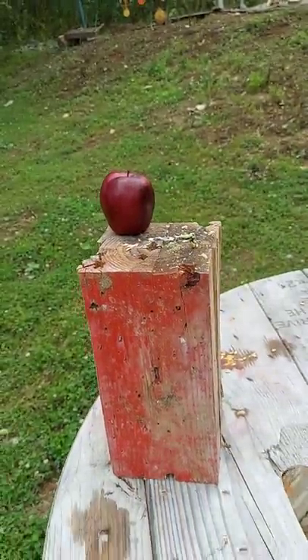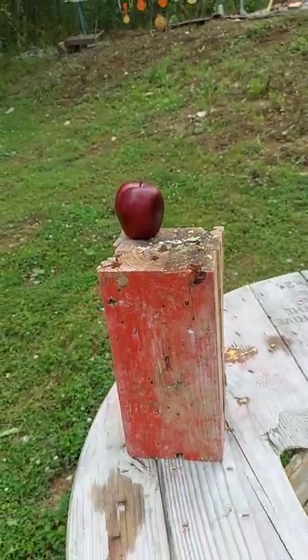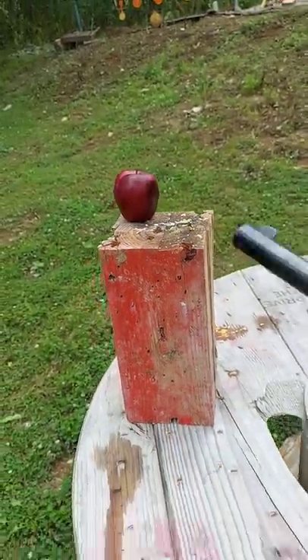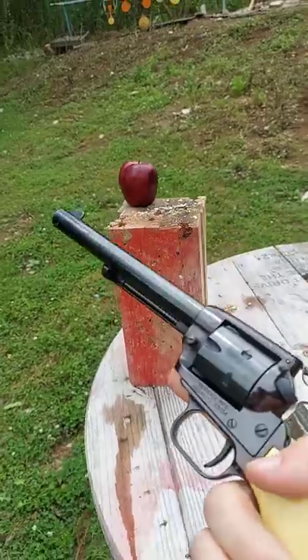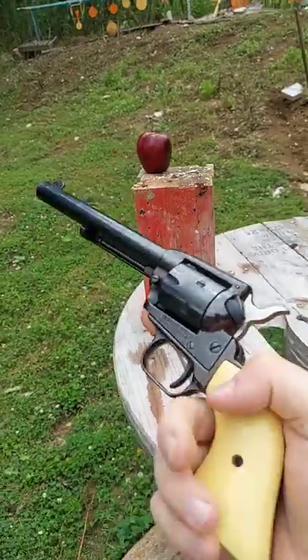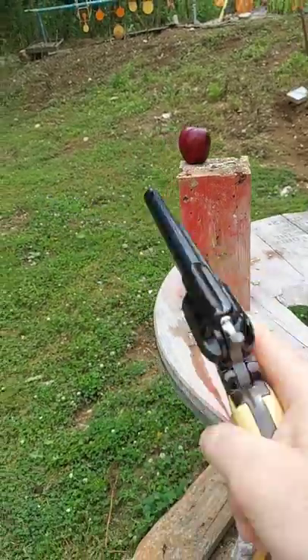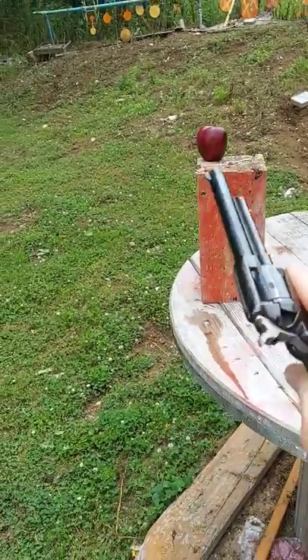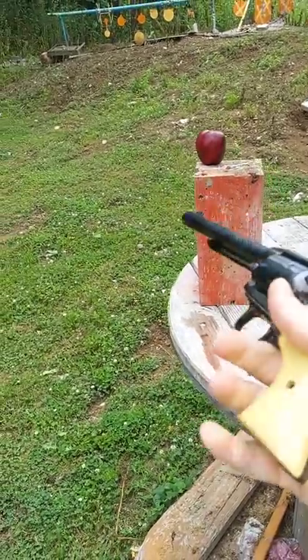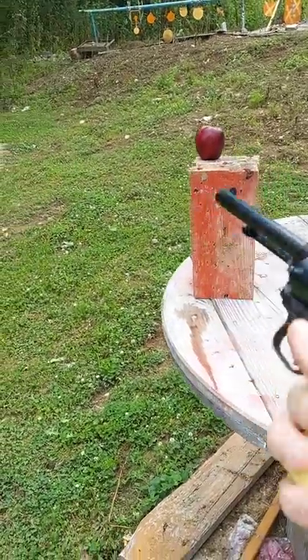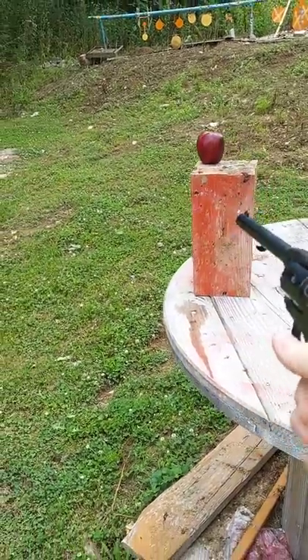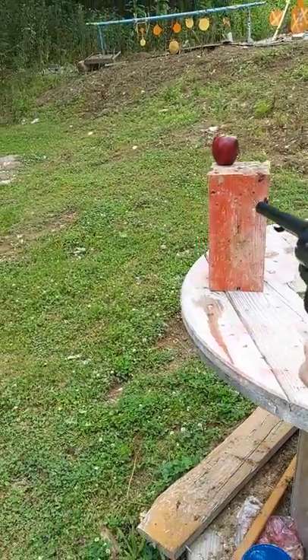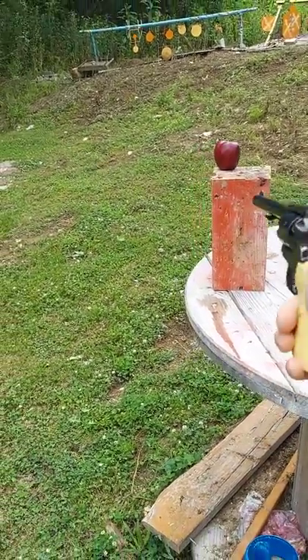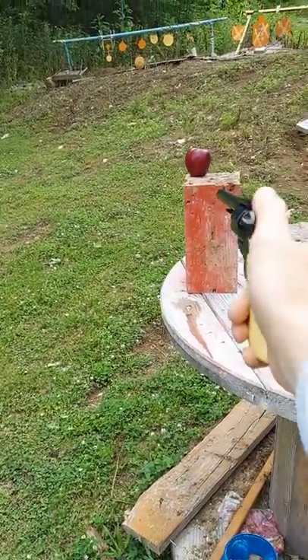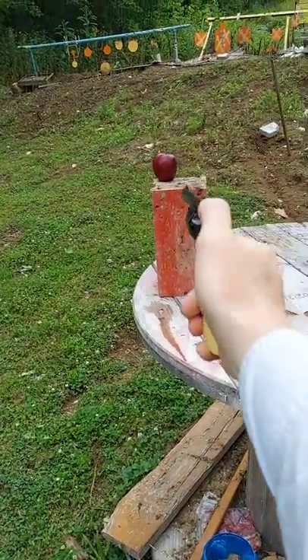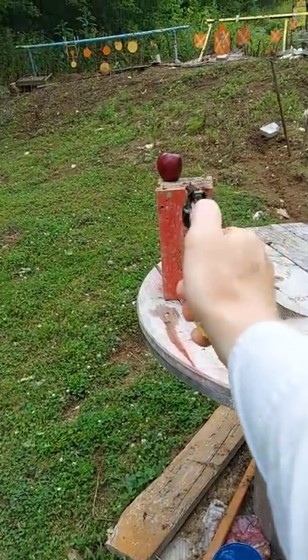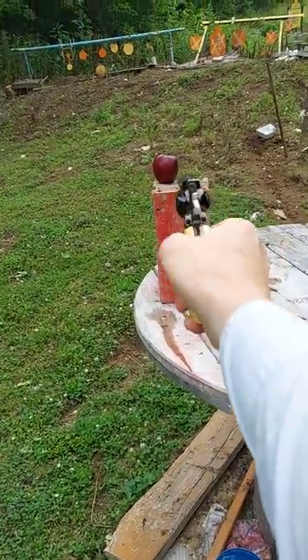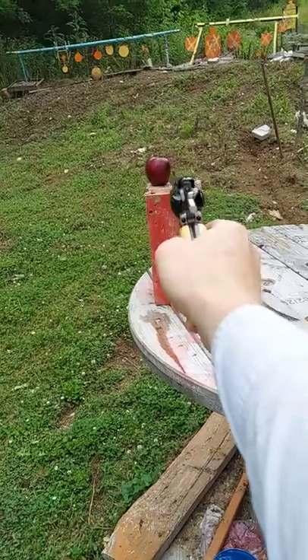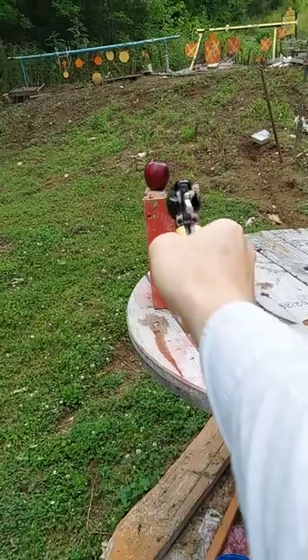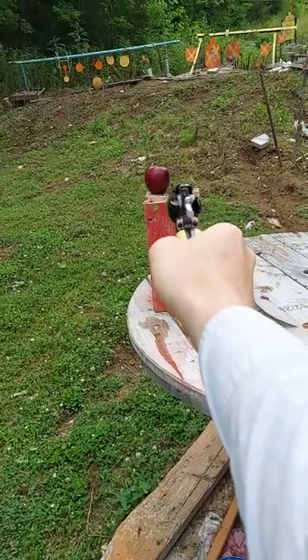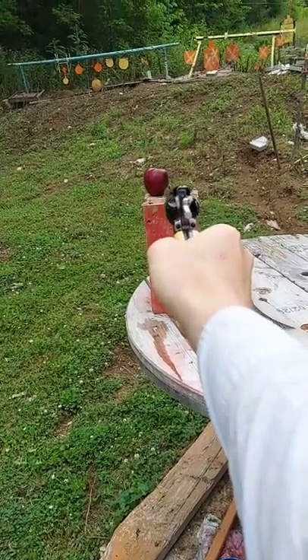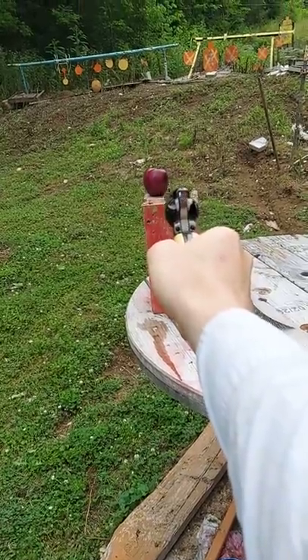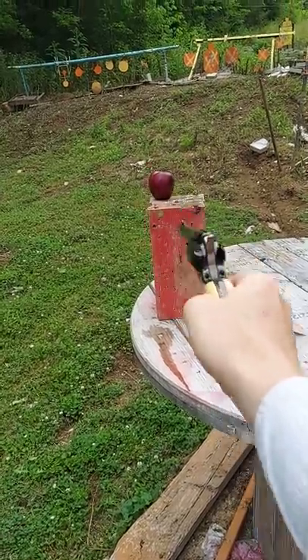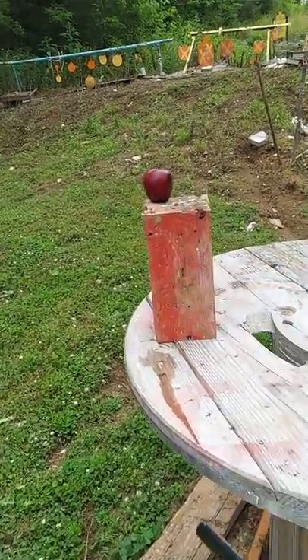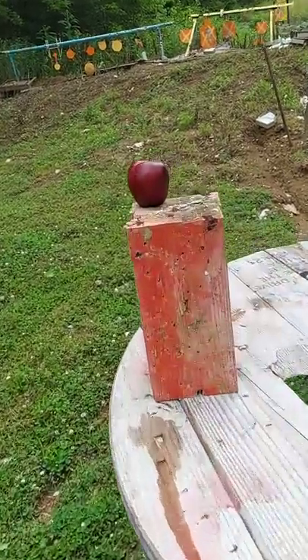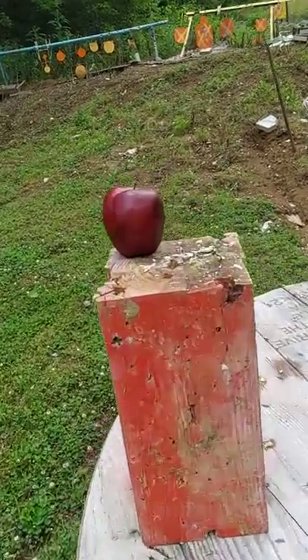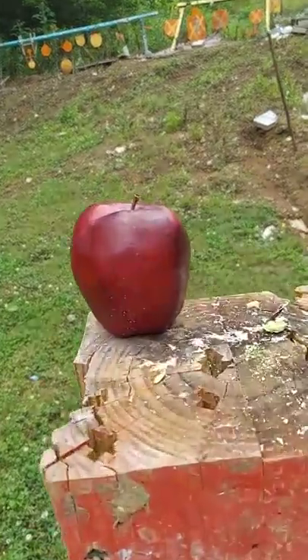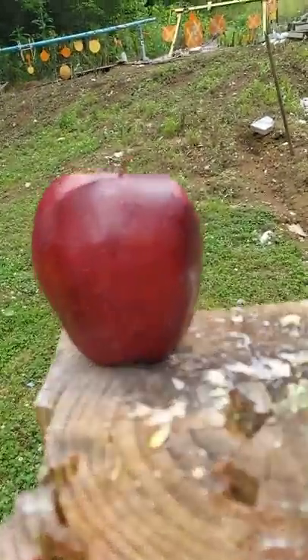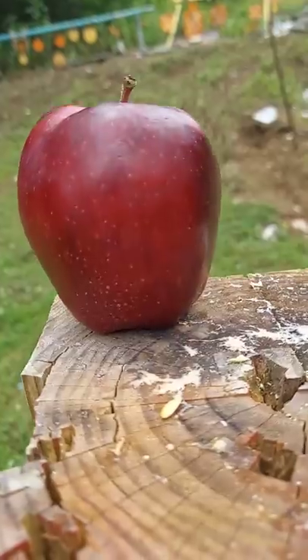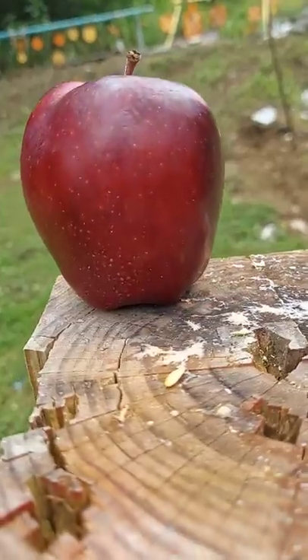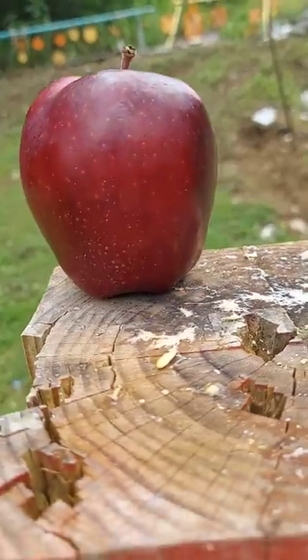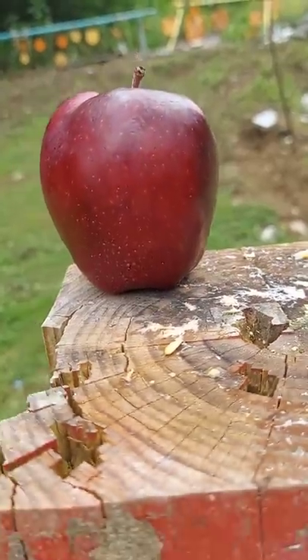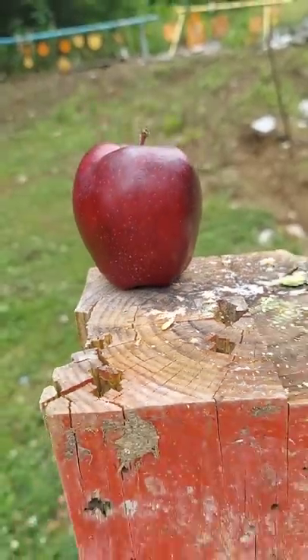I've got six loaded up in here right now. I'm going to start off — this is about three feet away — see what happens with these blanks. Just a little bit of powder on there.